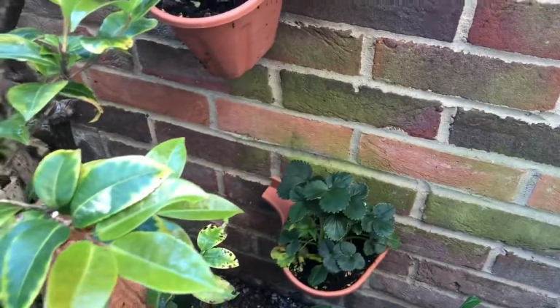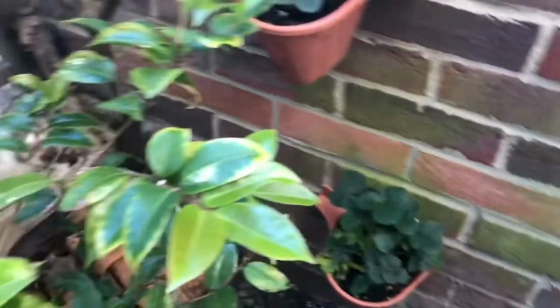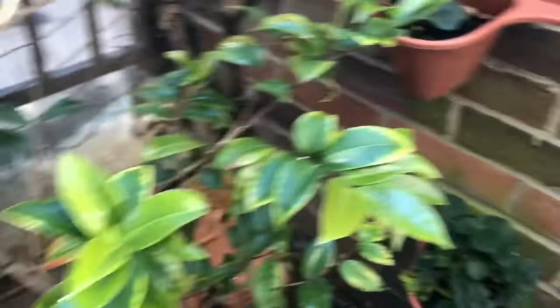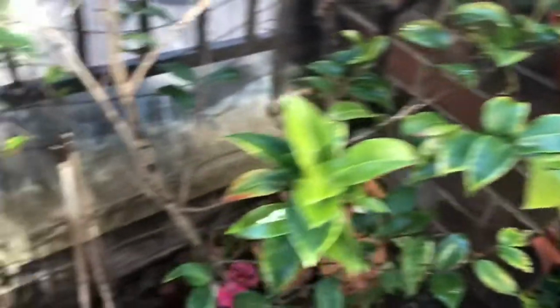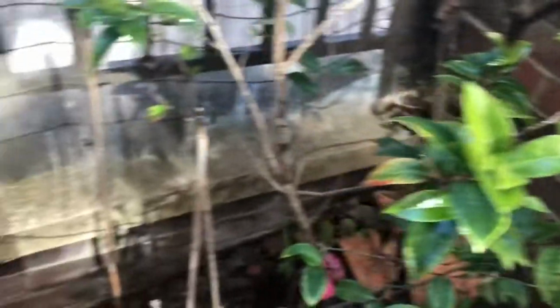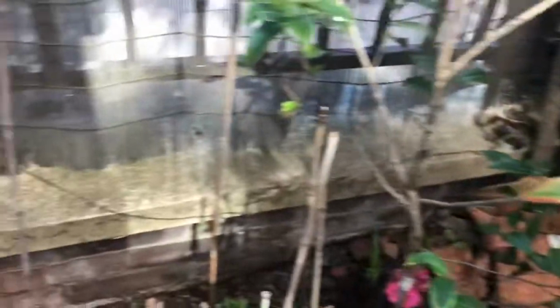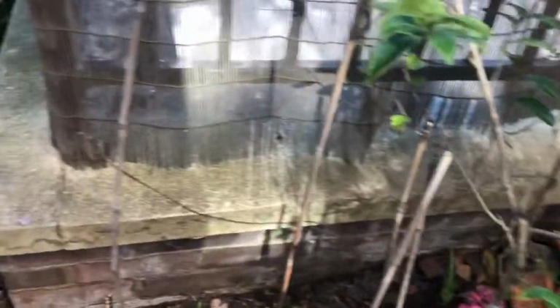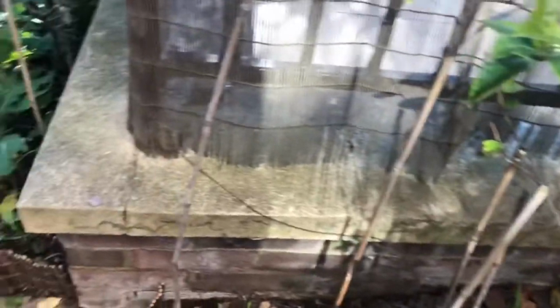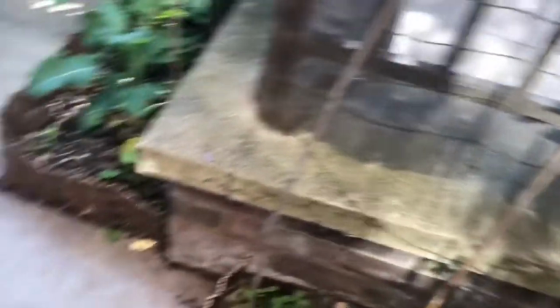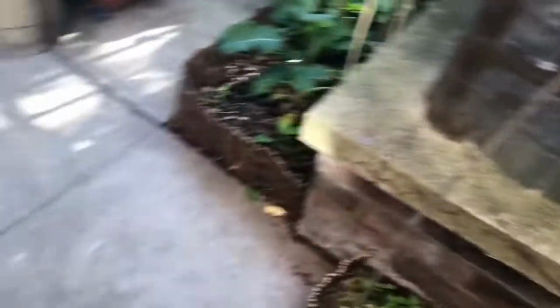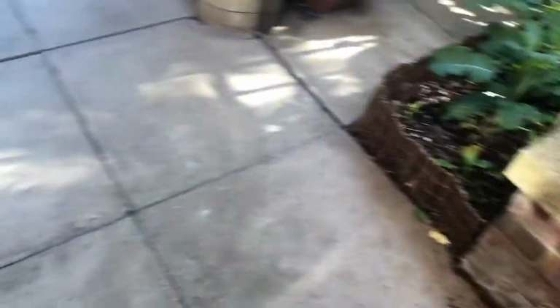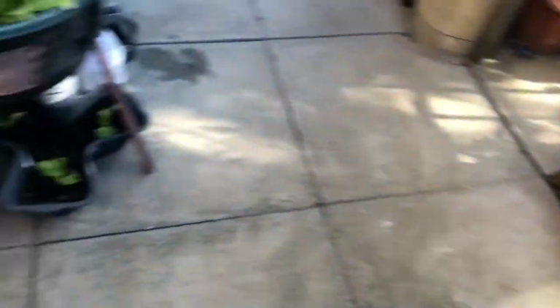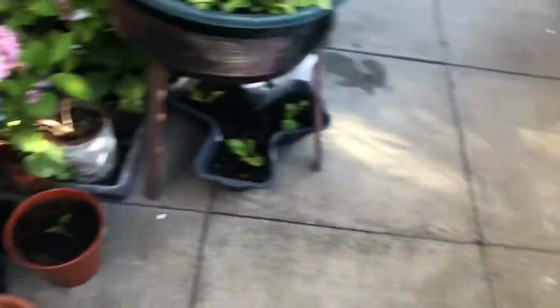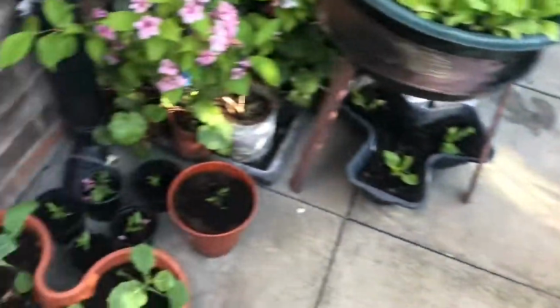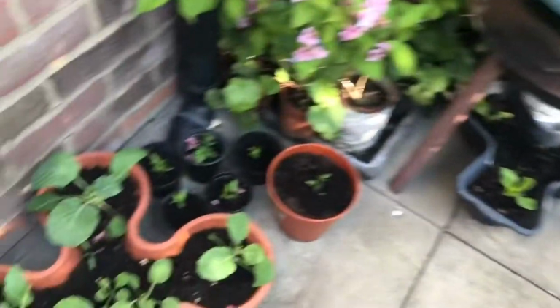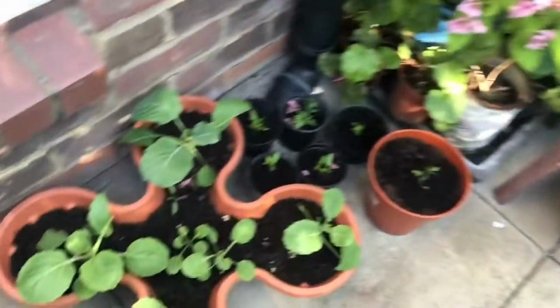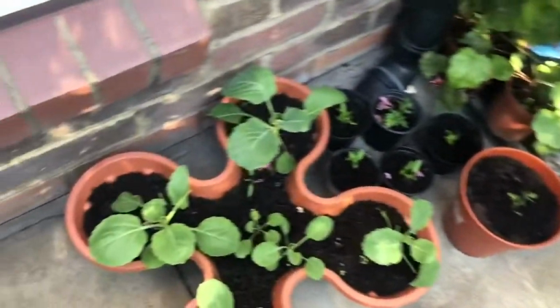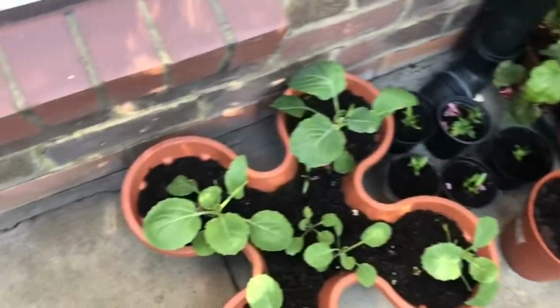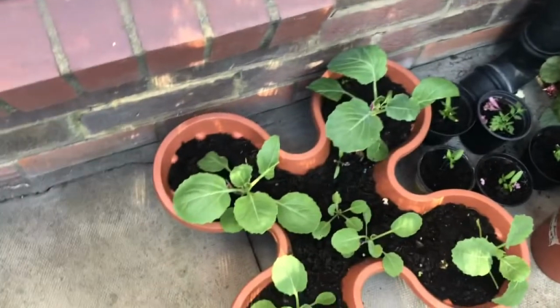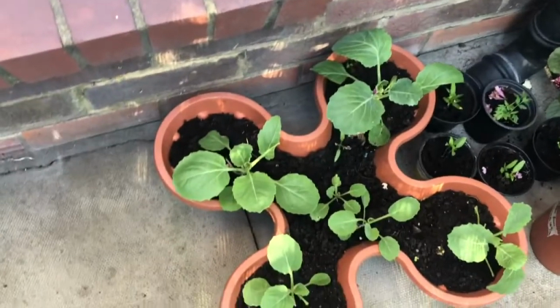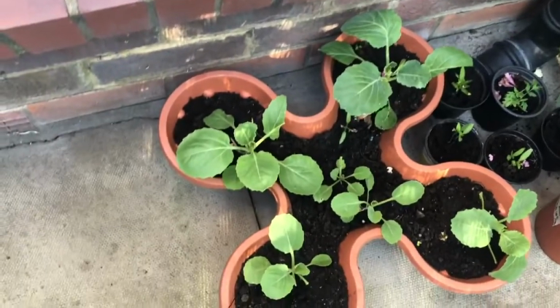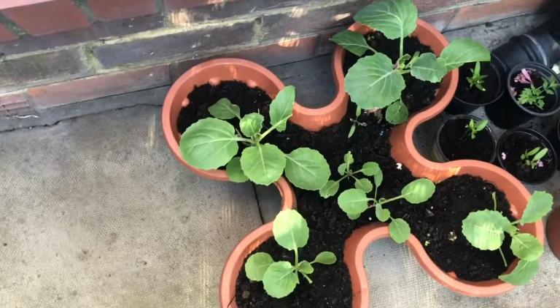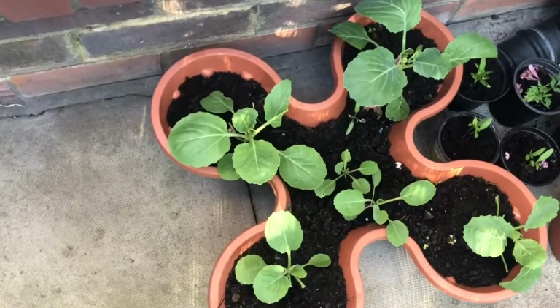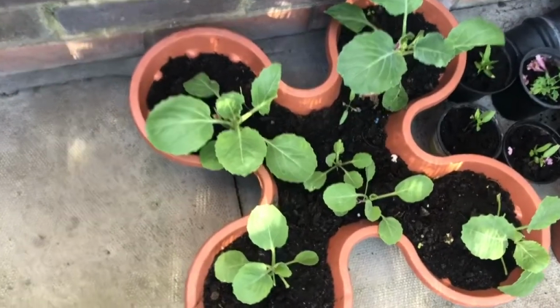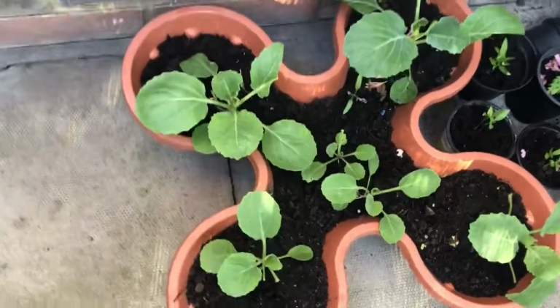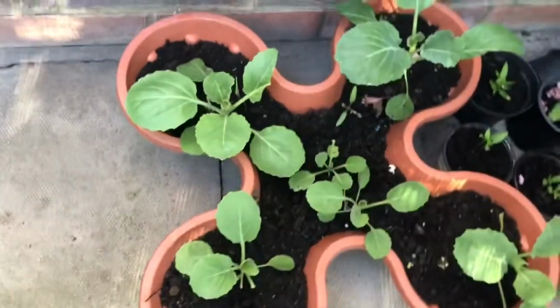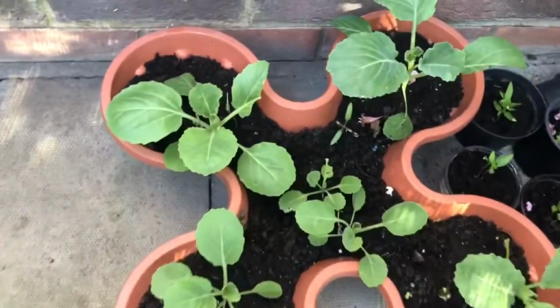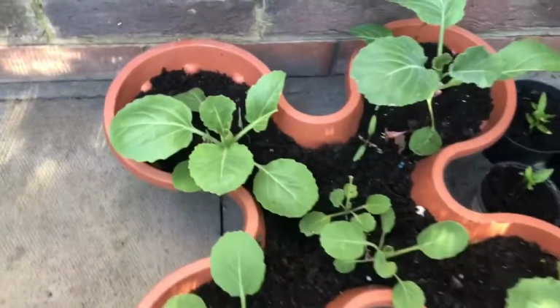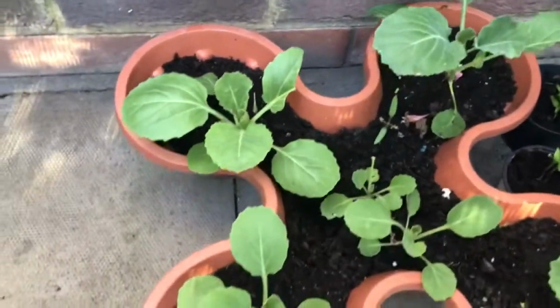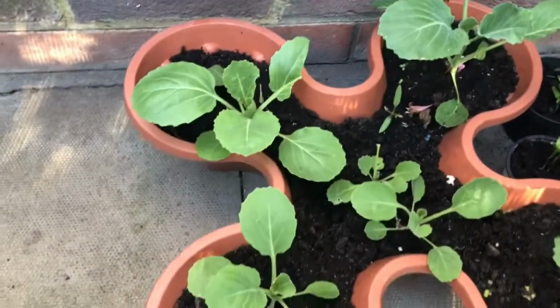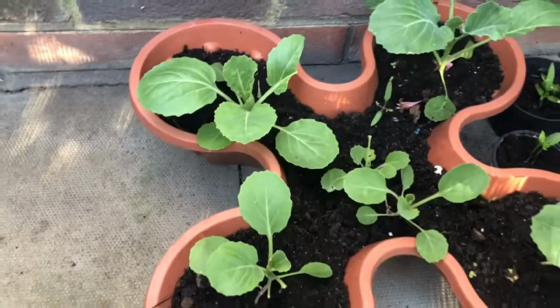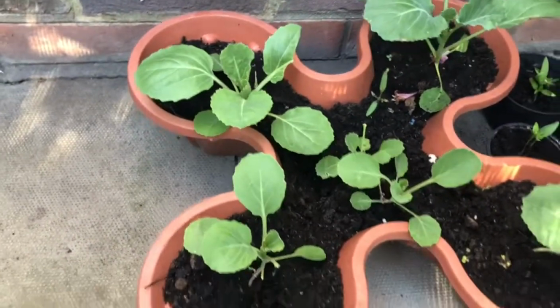So I'll take you to this bit over here — over here I've got cabbages.